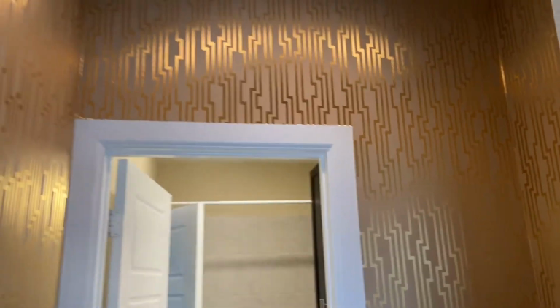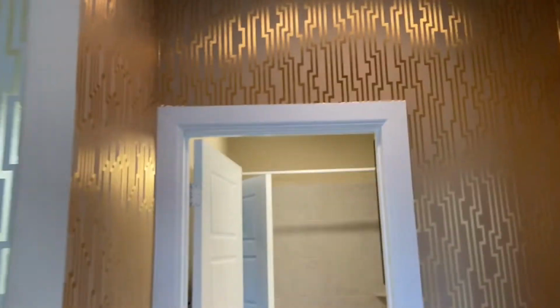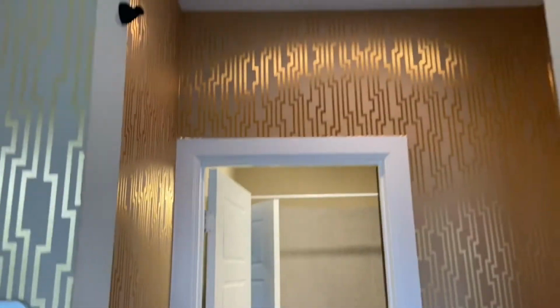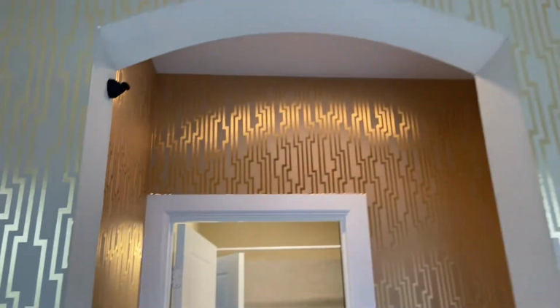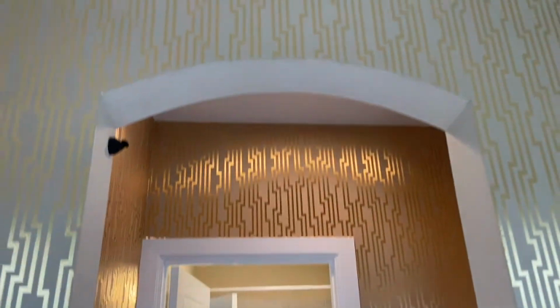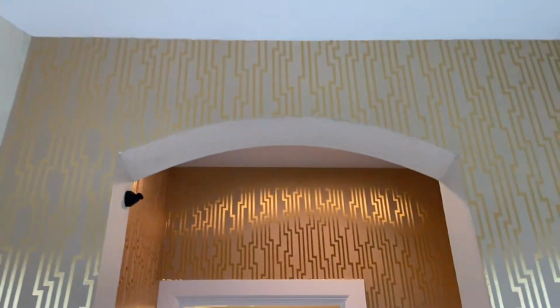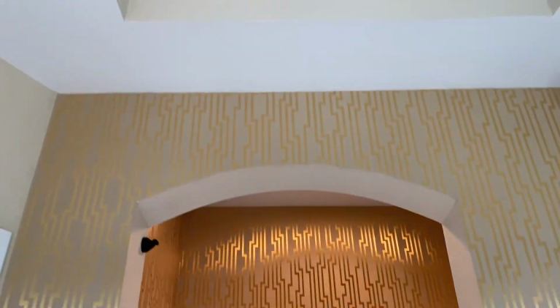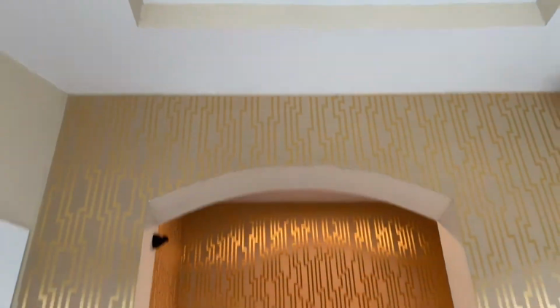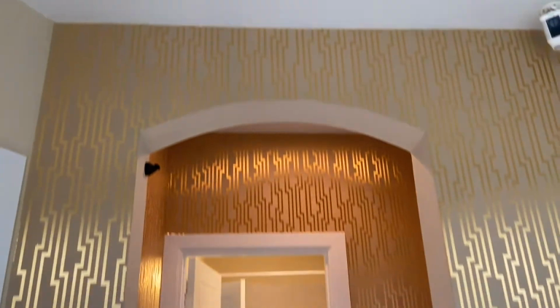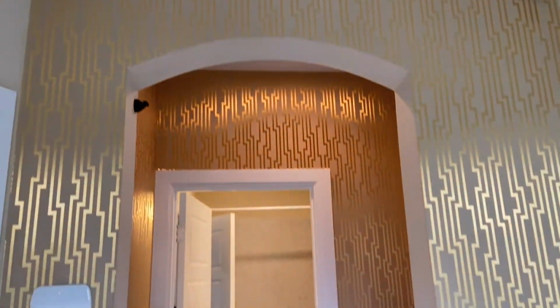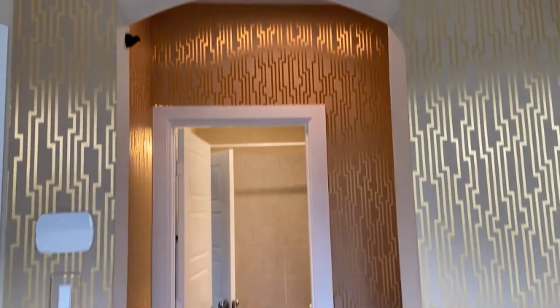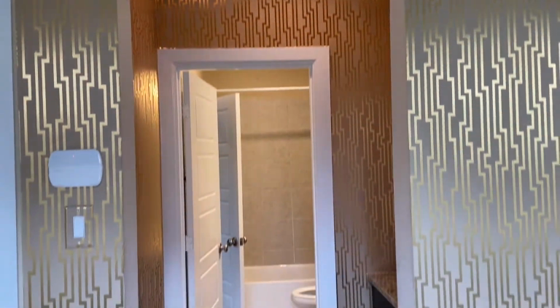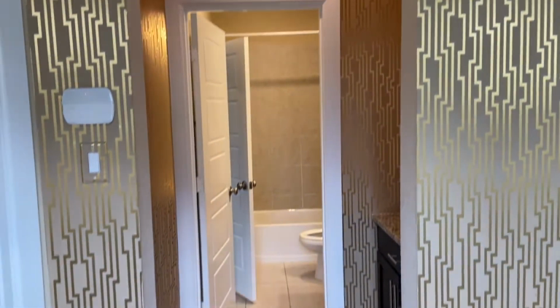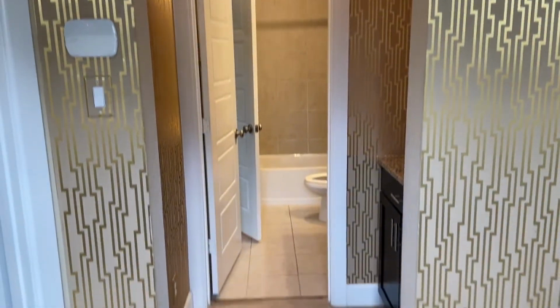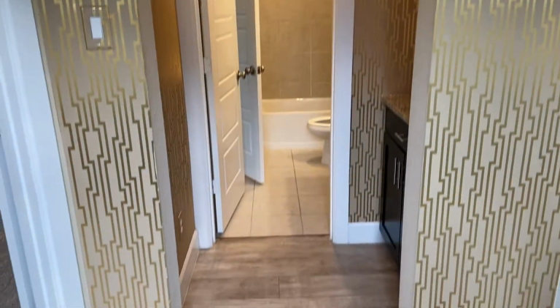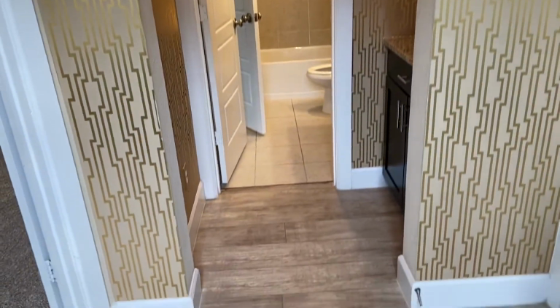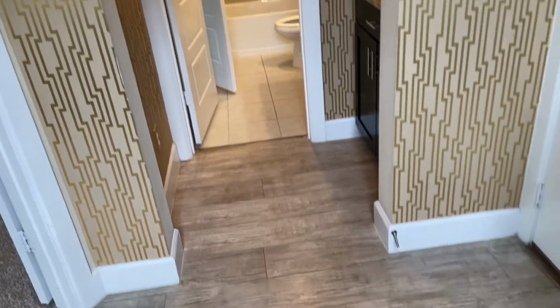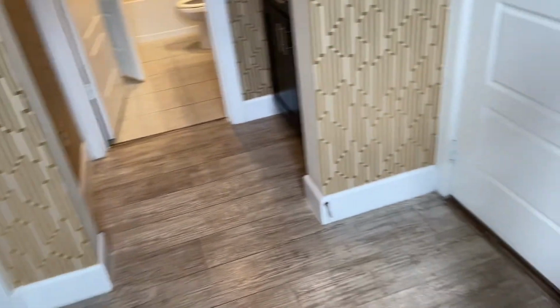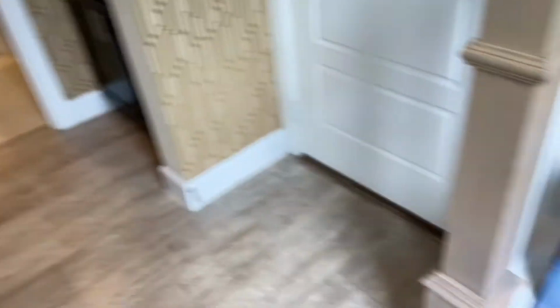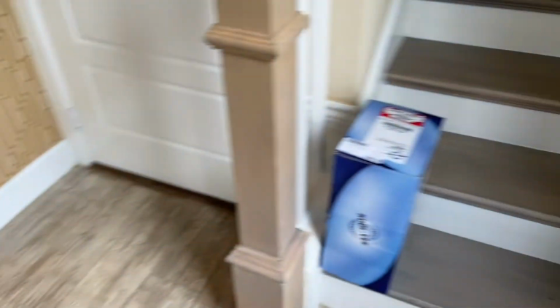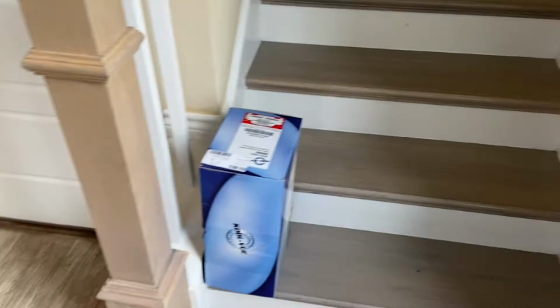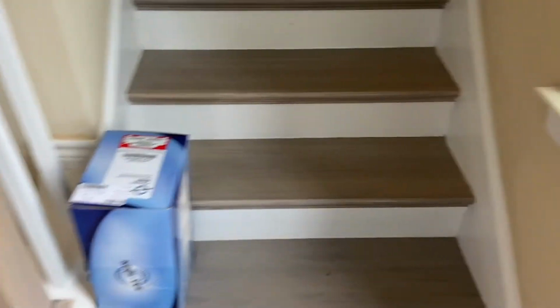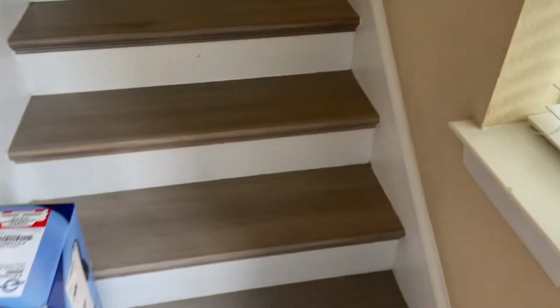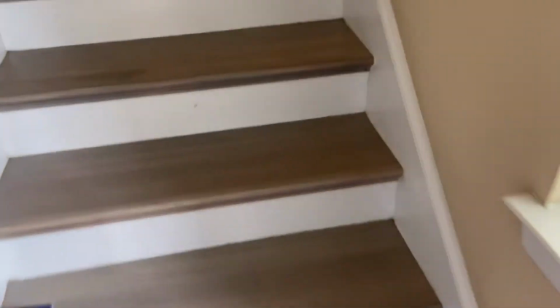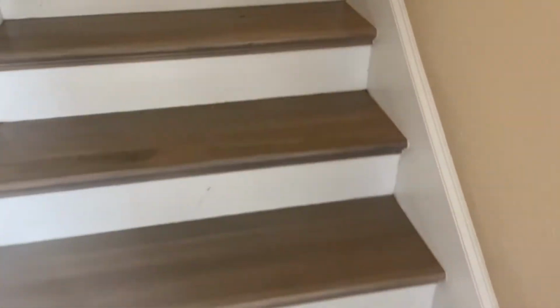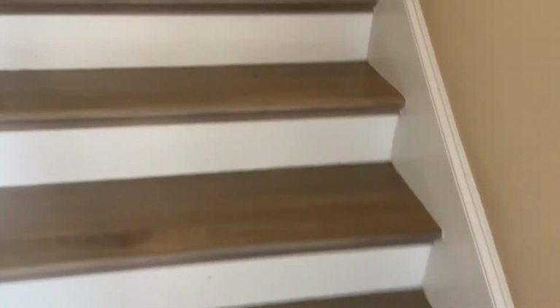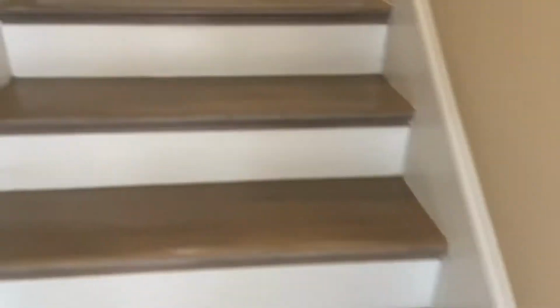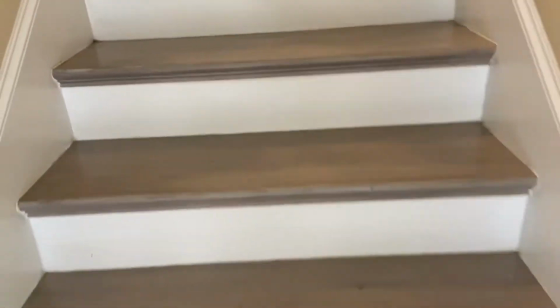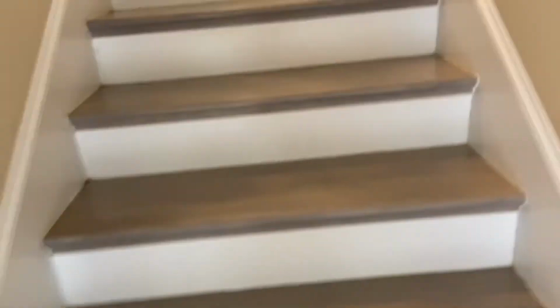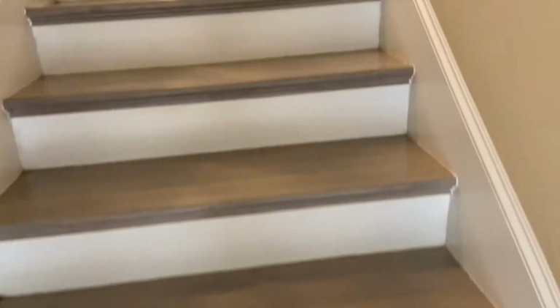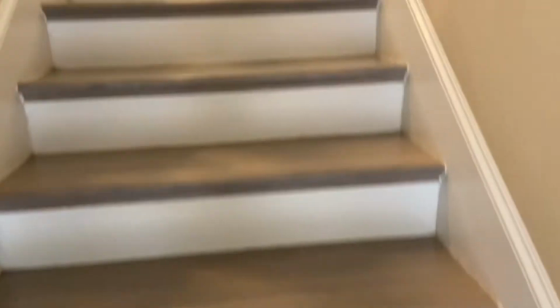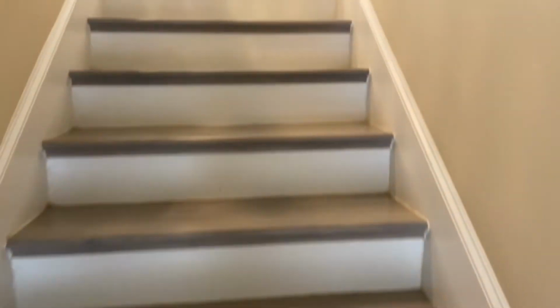There's a little arch, which is pretty cool. And then you have your stairs.